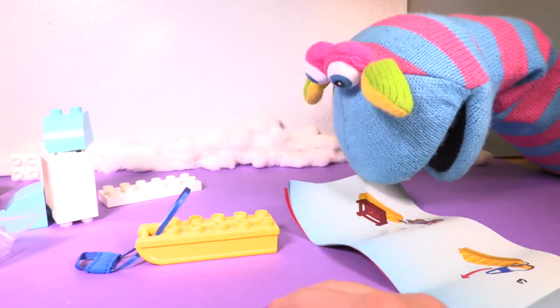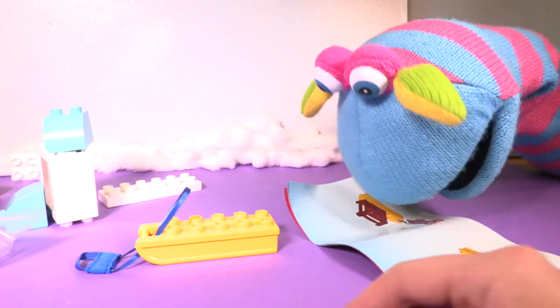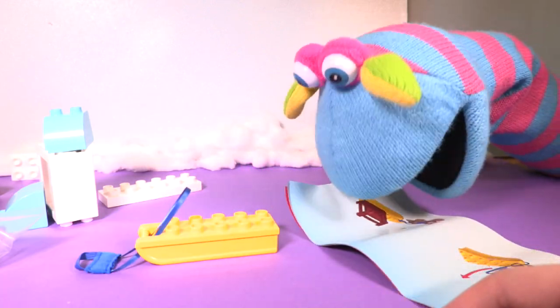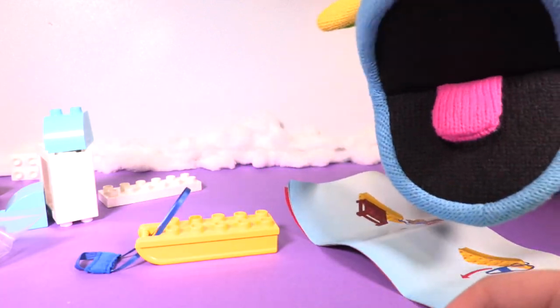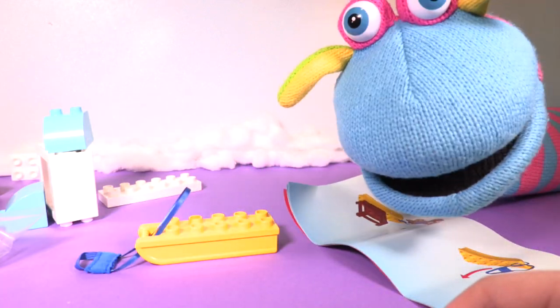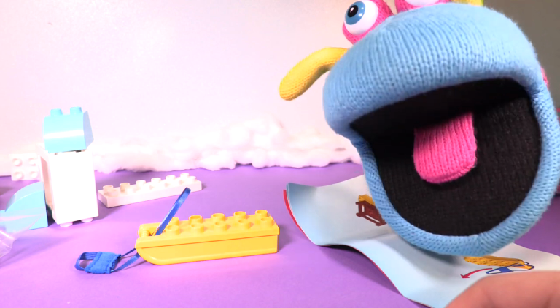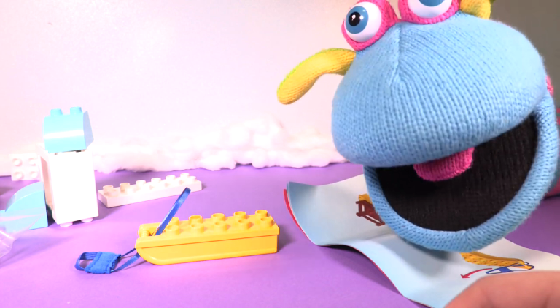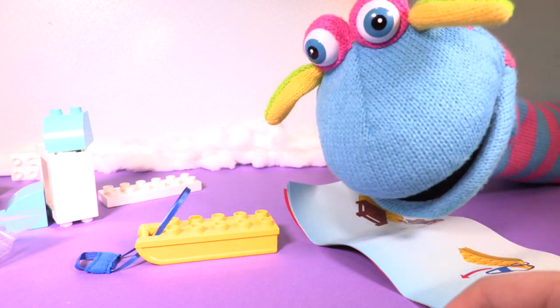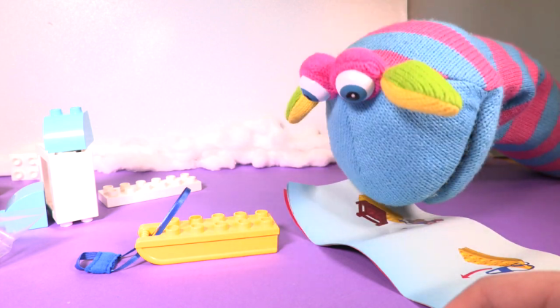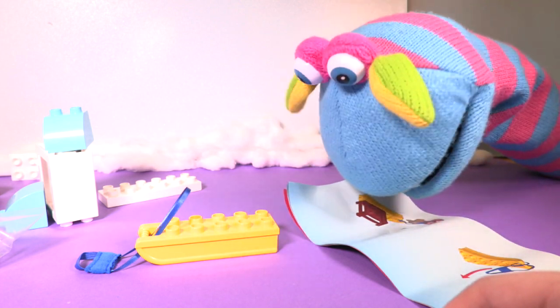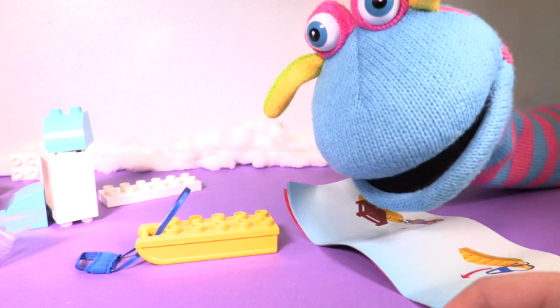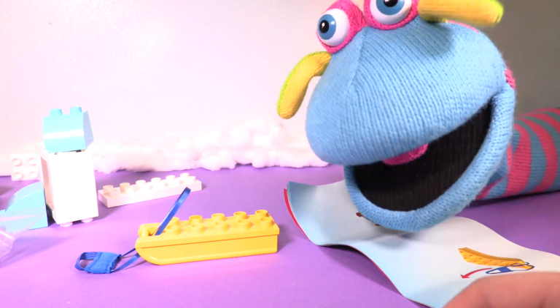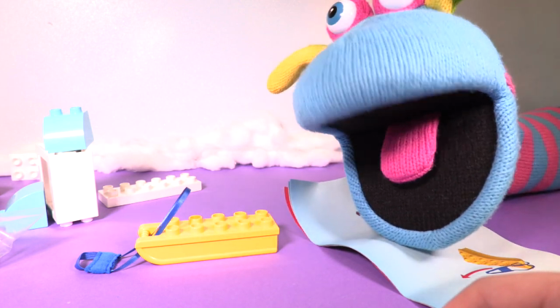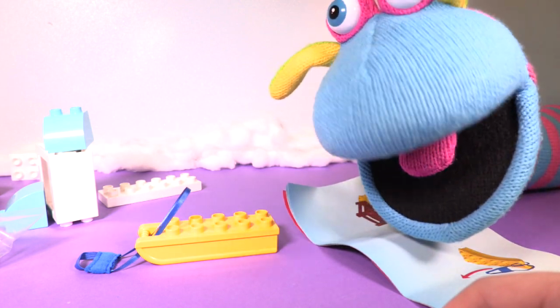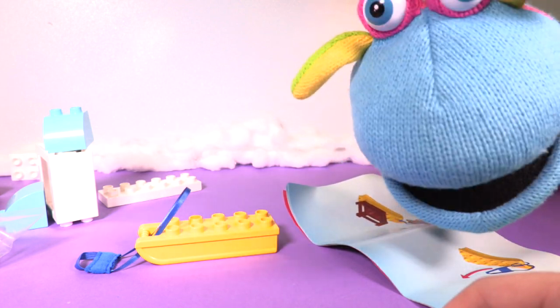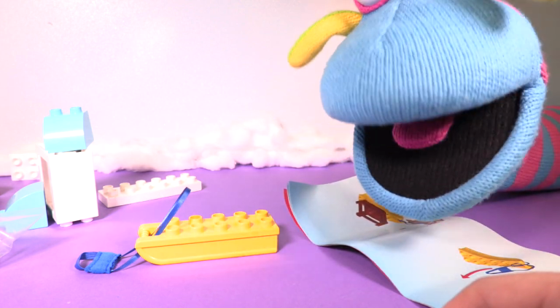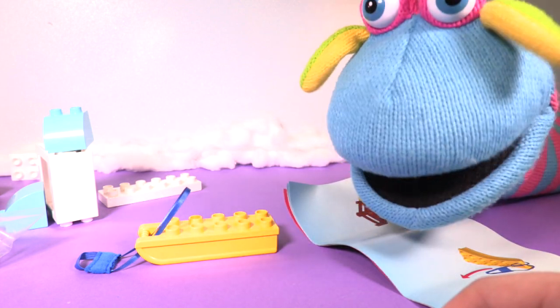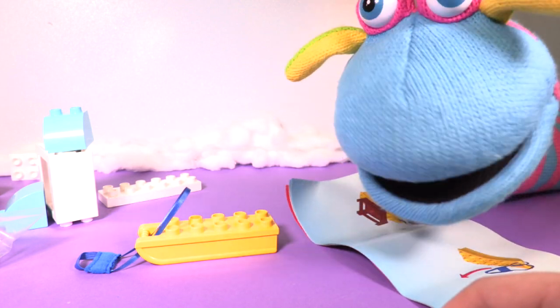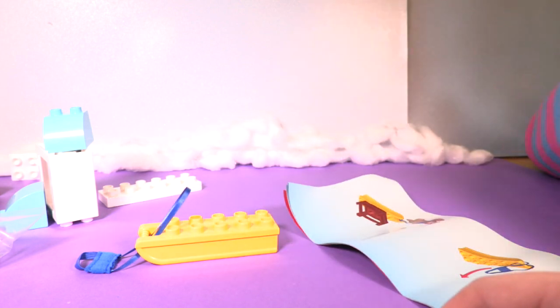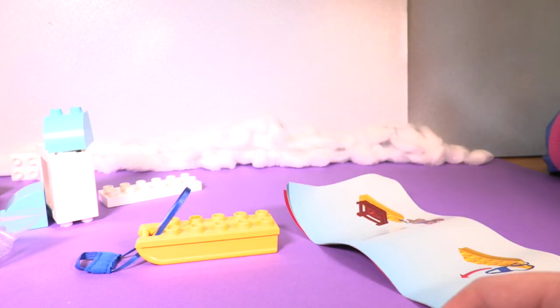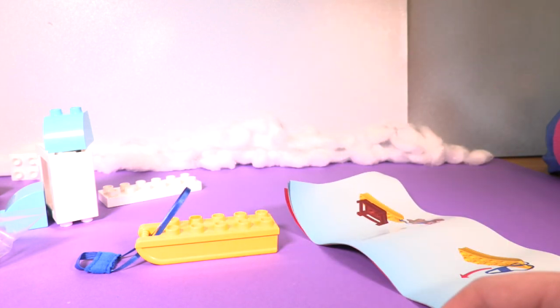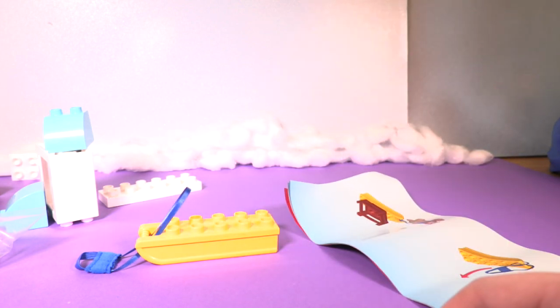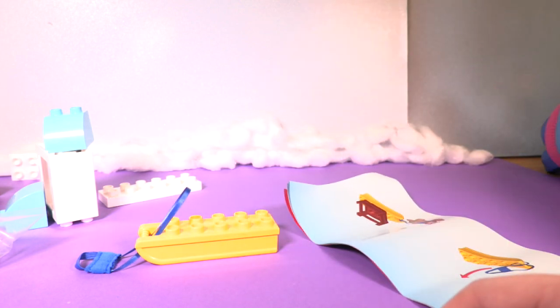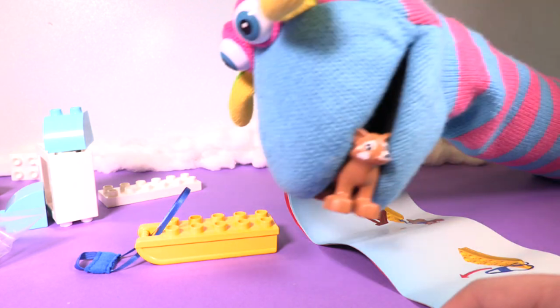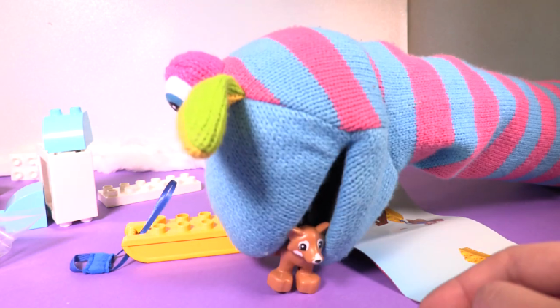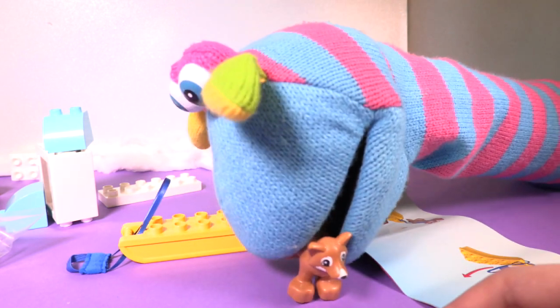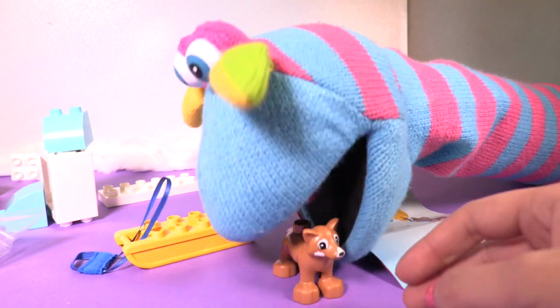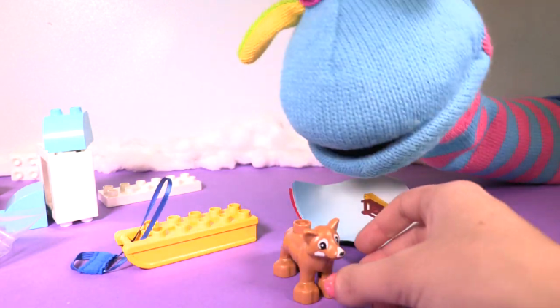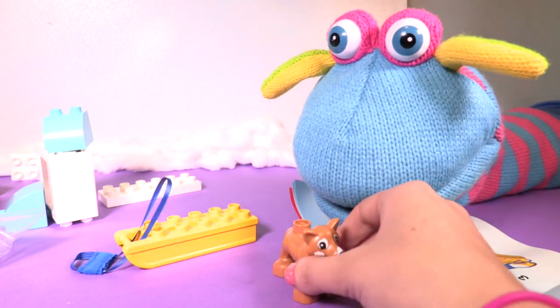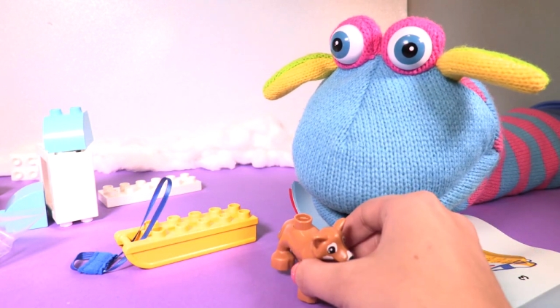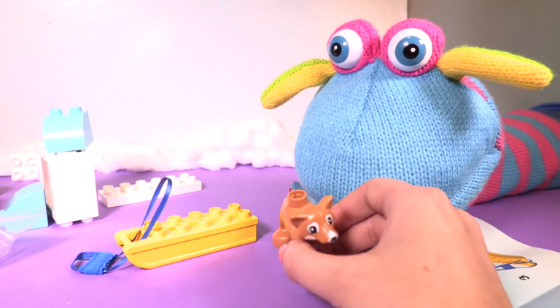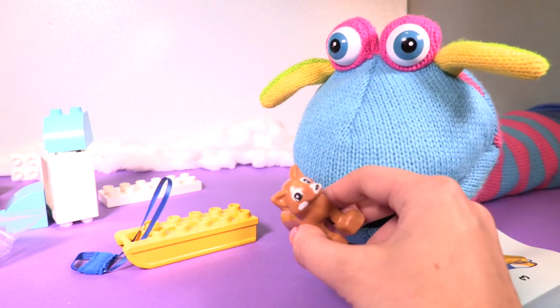No, no, no. It says — wait, I got it. You got it? It says to attach it to the doggie. Oh, the doggie — the fox is not a doggie. Well done, Katie.